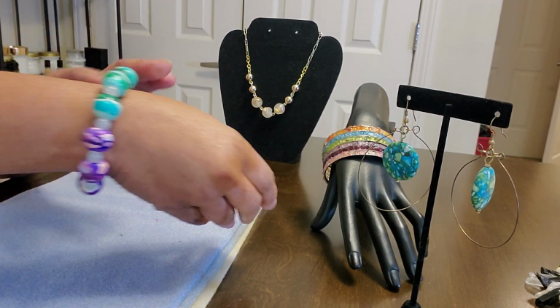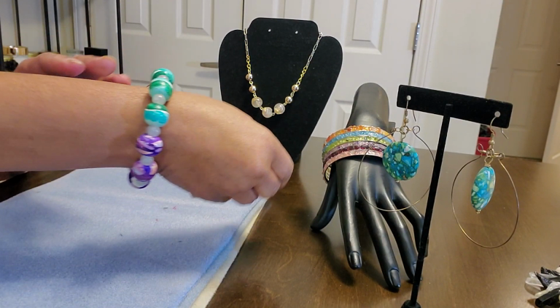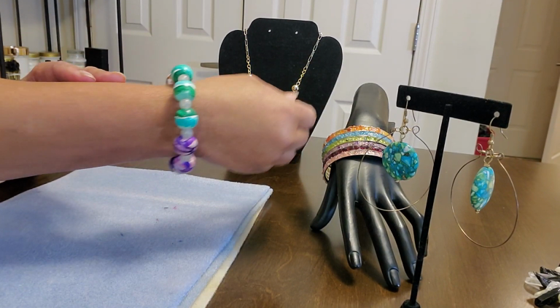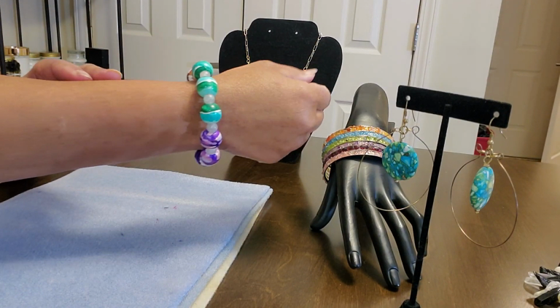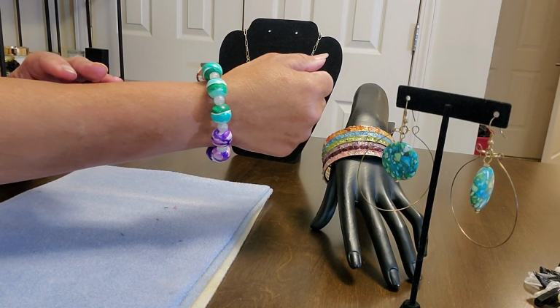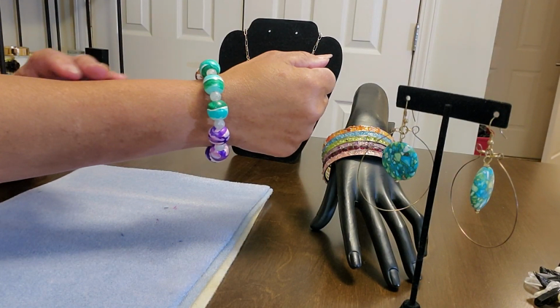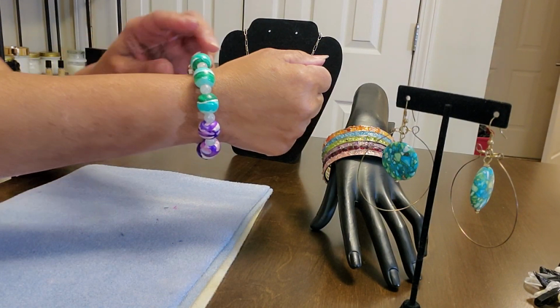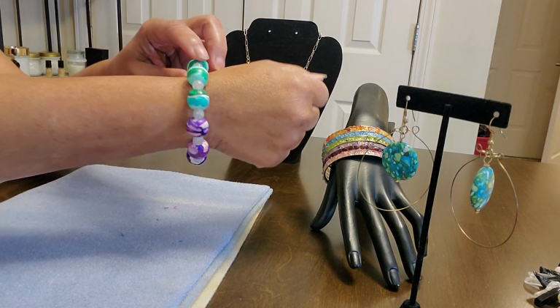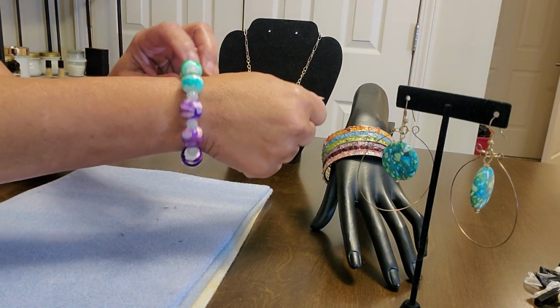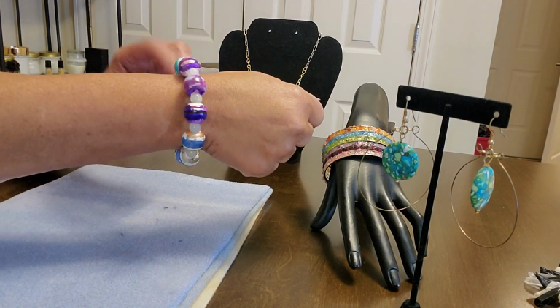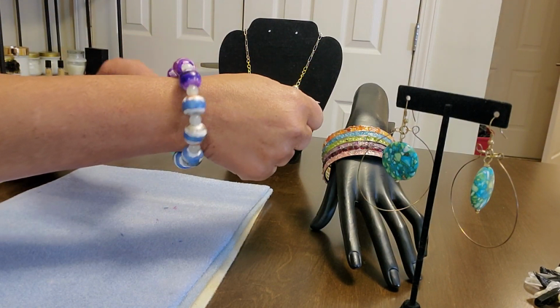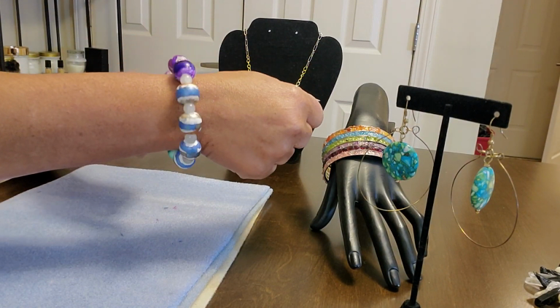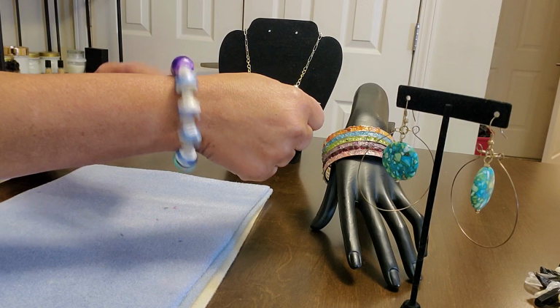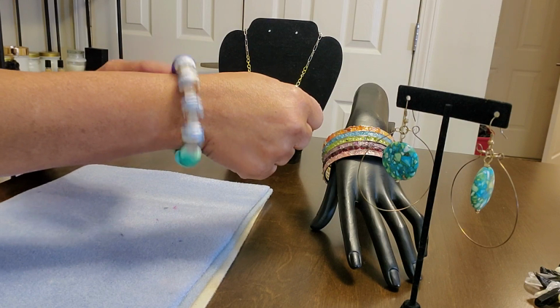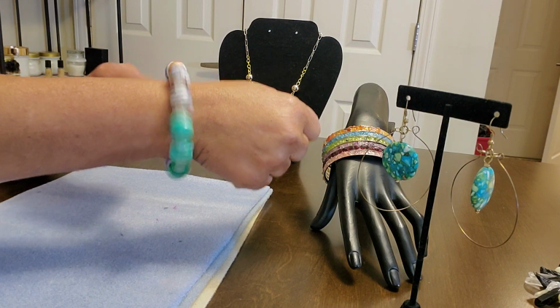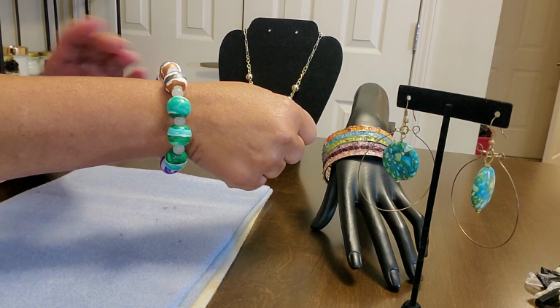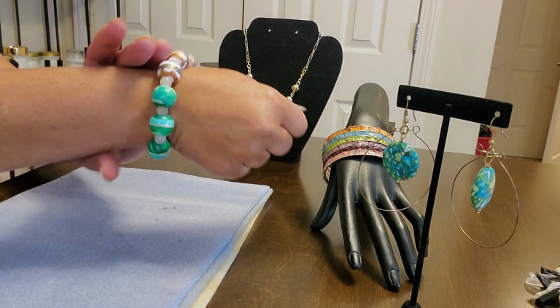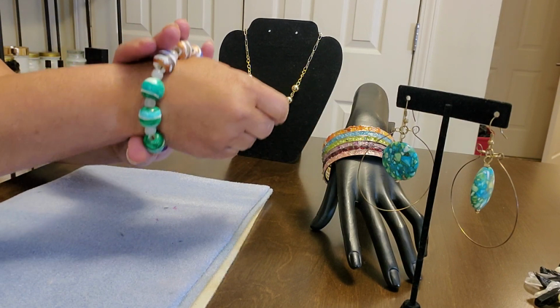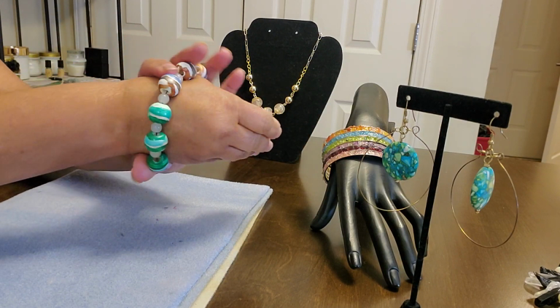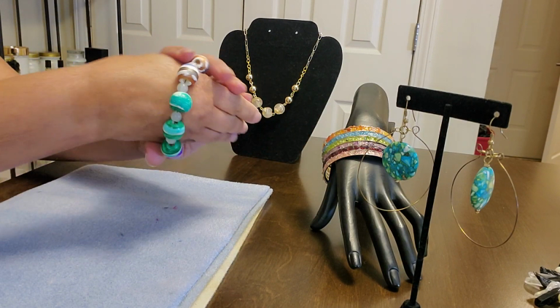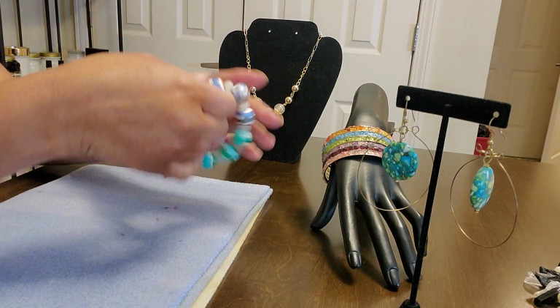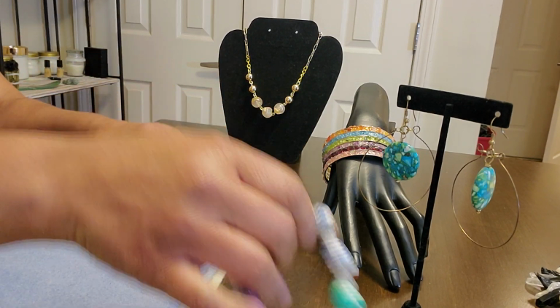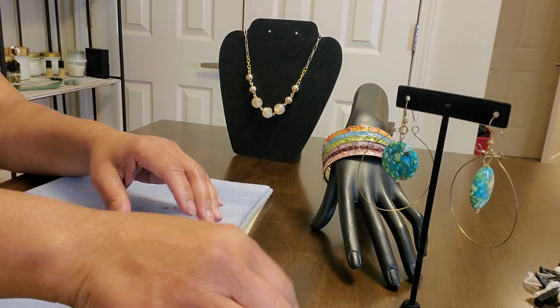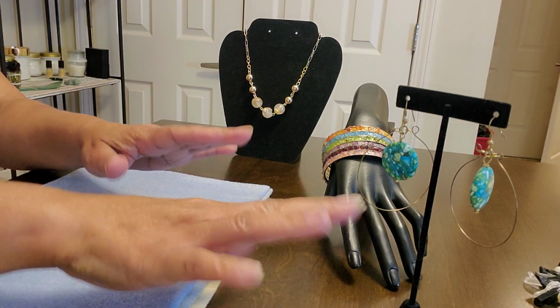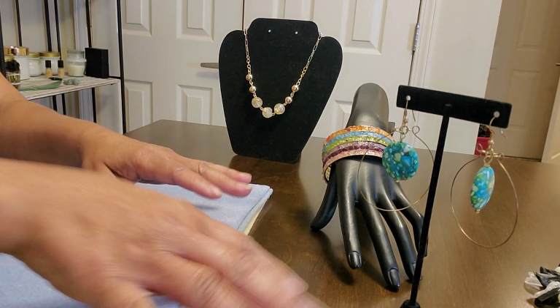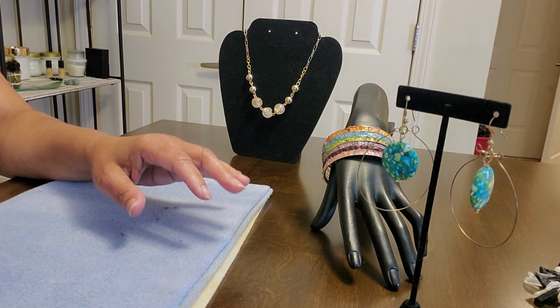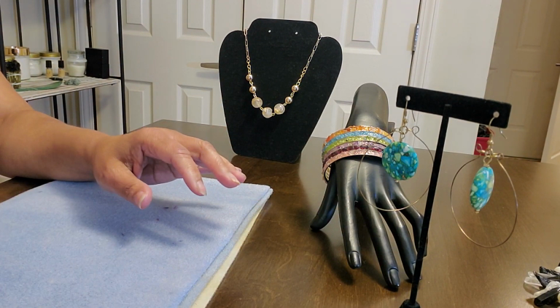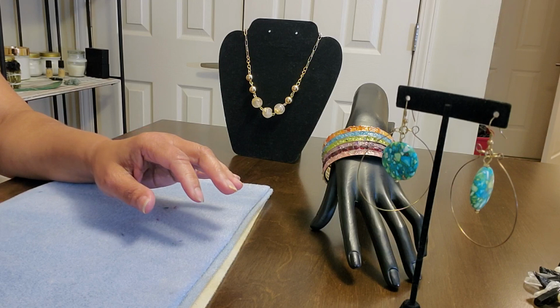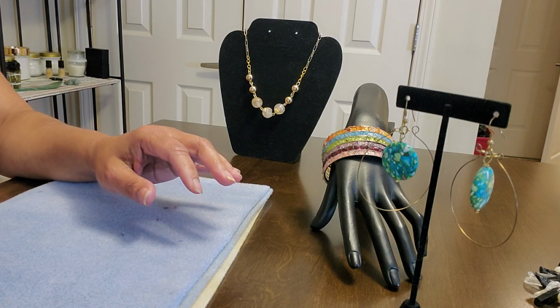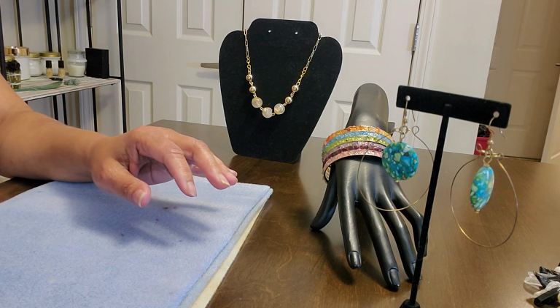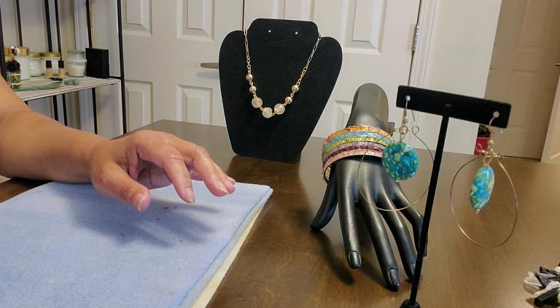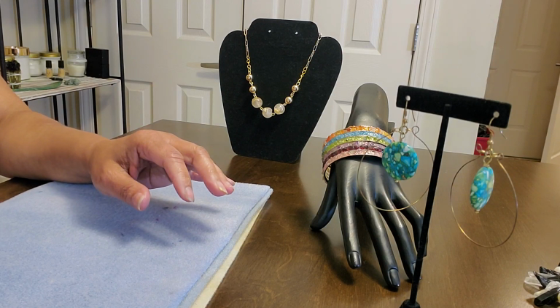You got your amethyst here and your purple there. This is gorgeous, and I got to hurry up because my battery just flashed. One-of-a-kind, guys. Isn't that gorgeous? This is going on my Shopify website — I'm getting it ready. So we're moving very, very quickly.